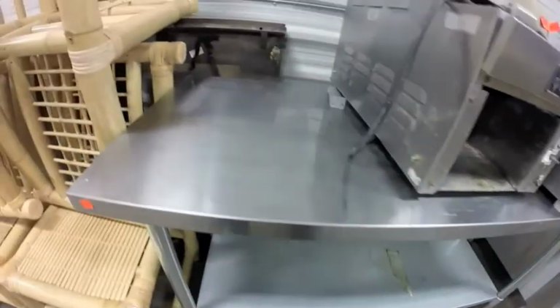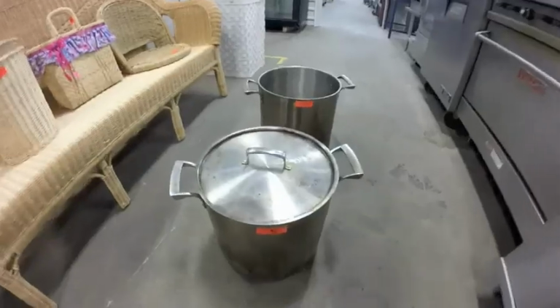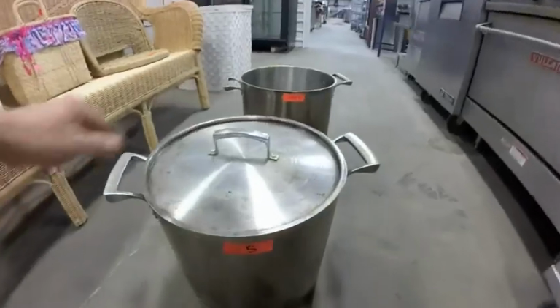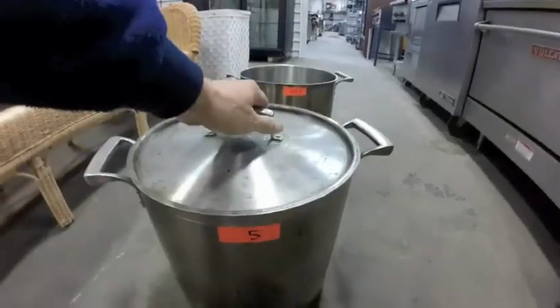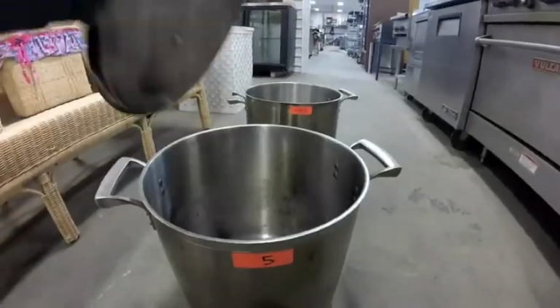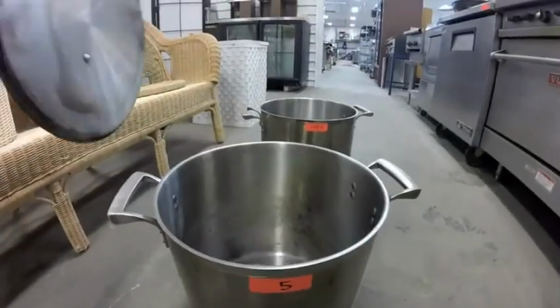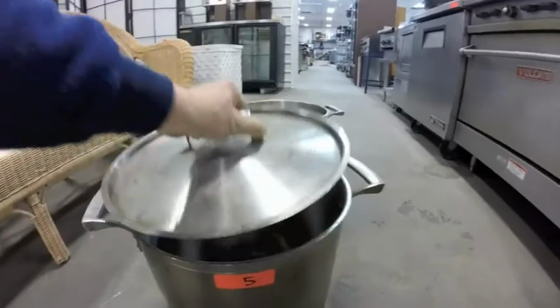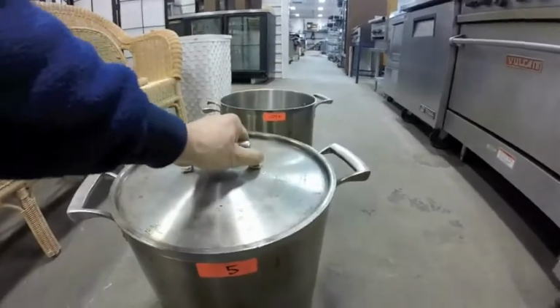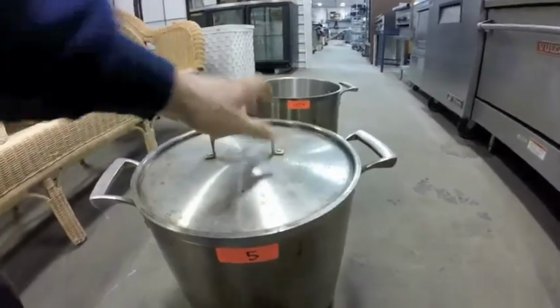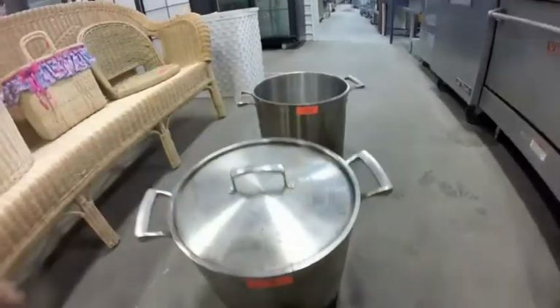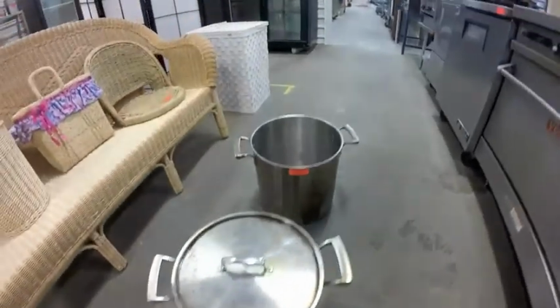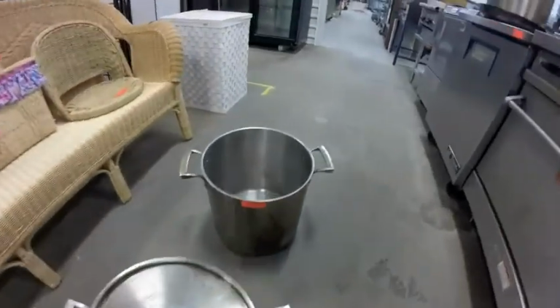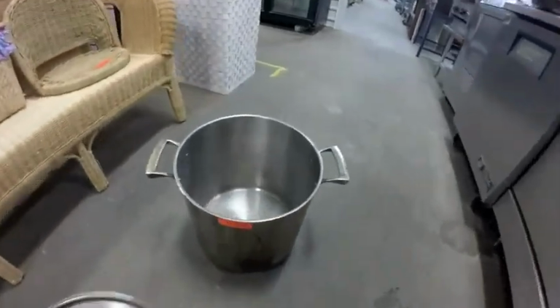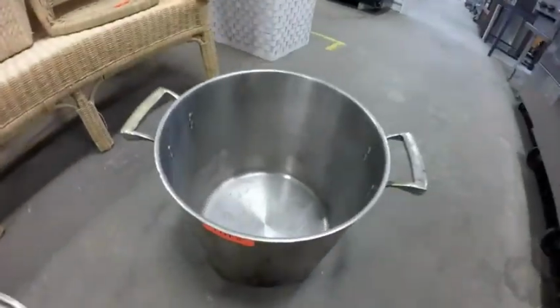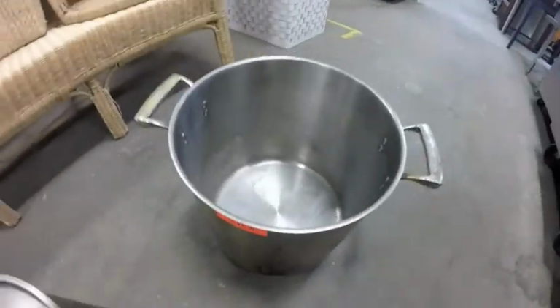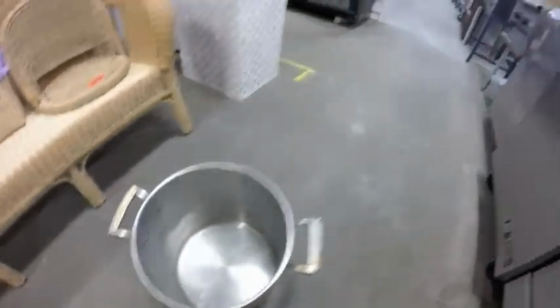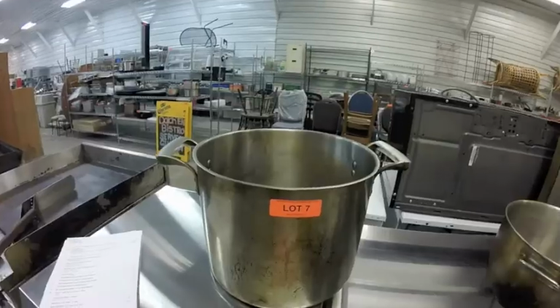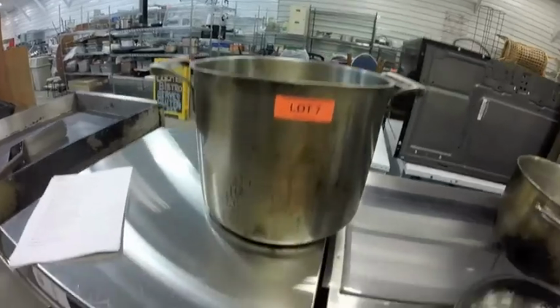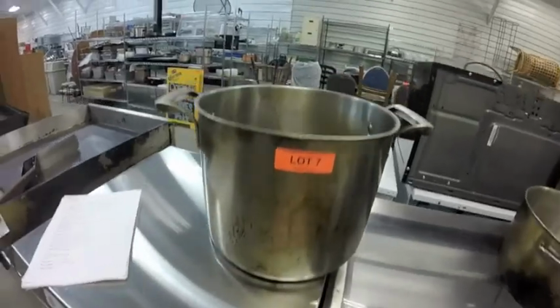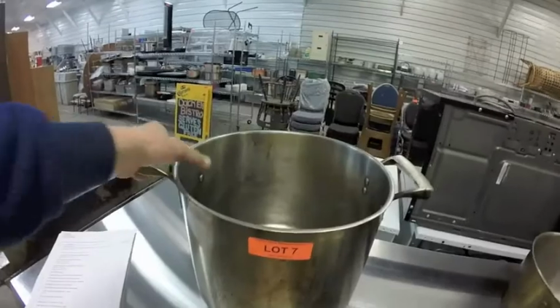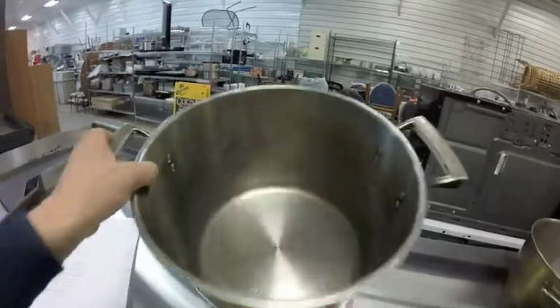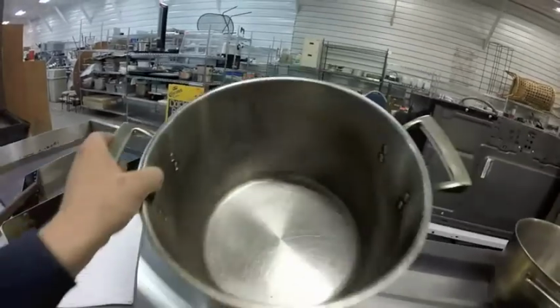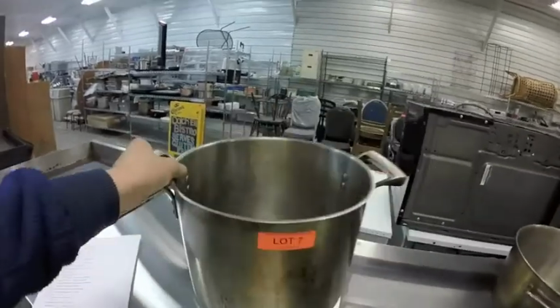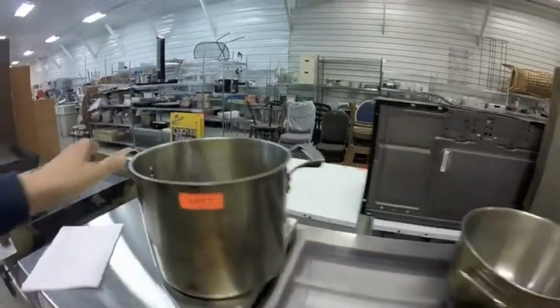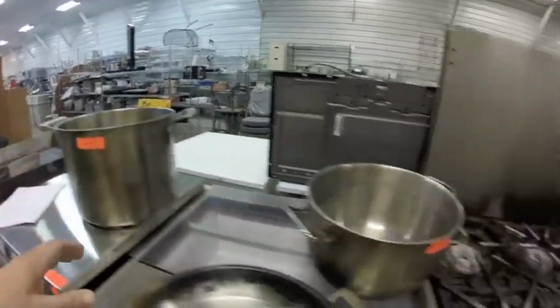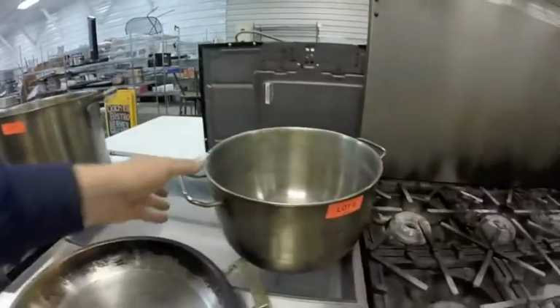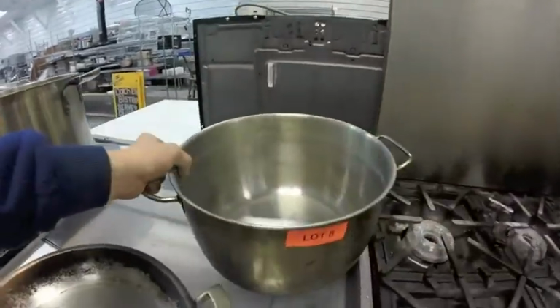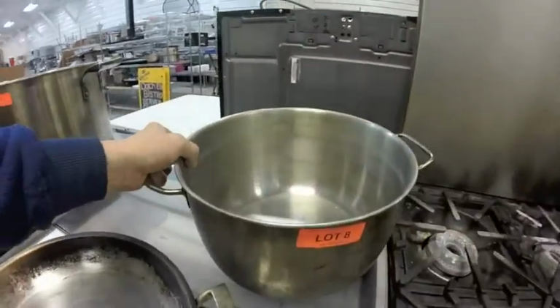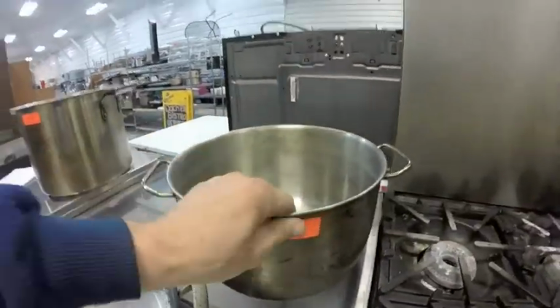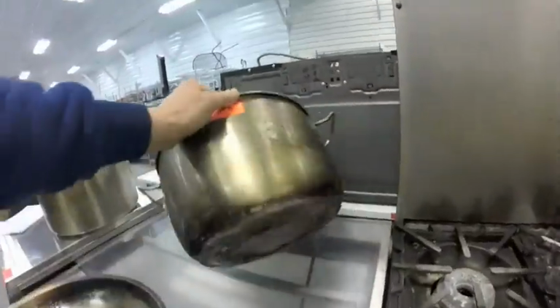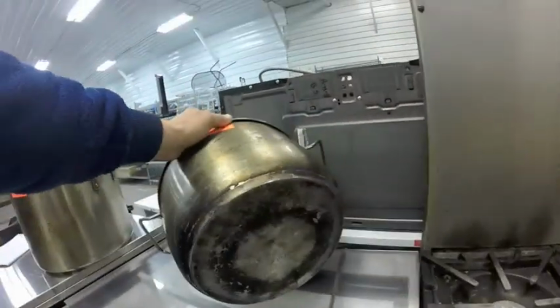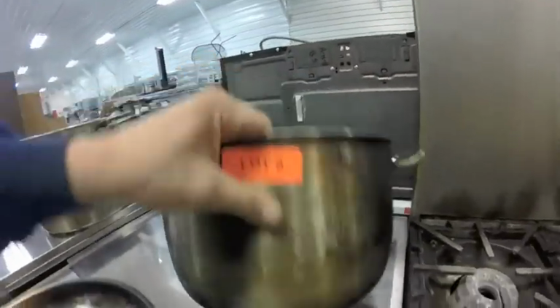Lot 5 is this stock pot — needs a good cleaning but nice and solid. Lot 6 is another stock pot, no lid. Lot 7 is this stock pot, no lid. Lot 8 is this other stock pot, no lid as well, heavy bottom.